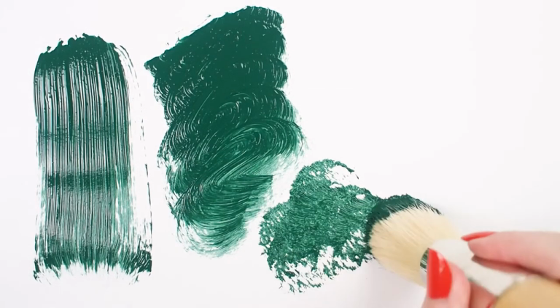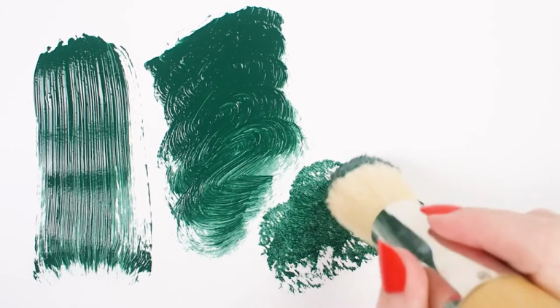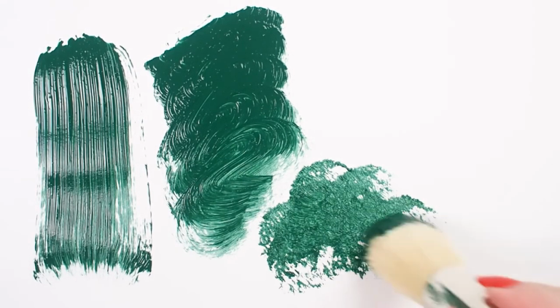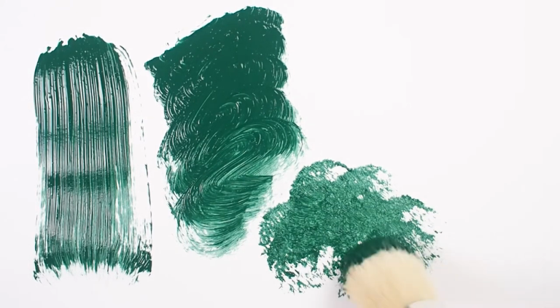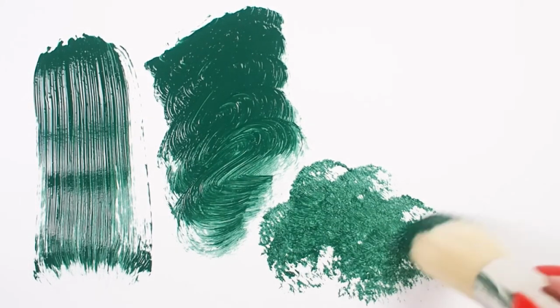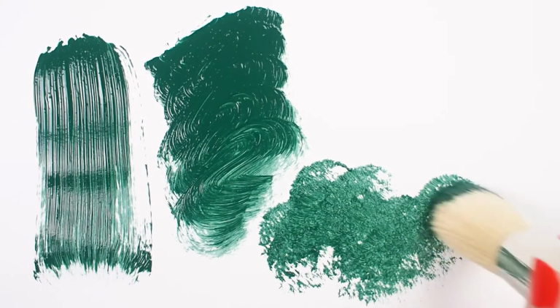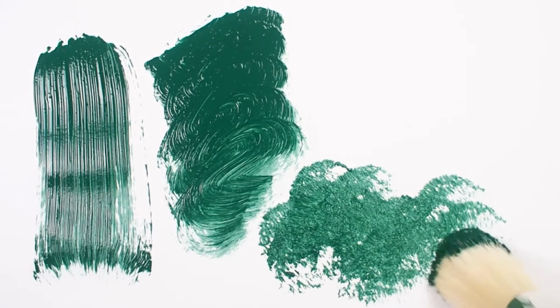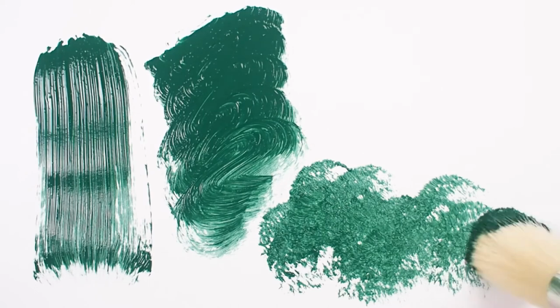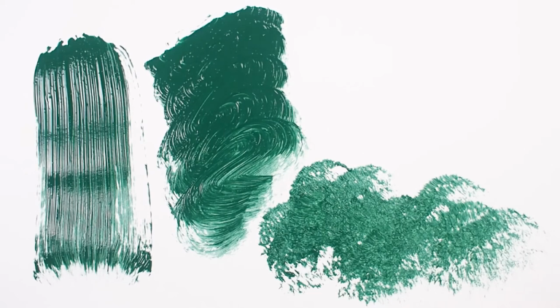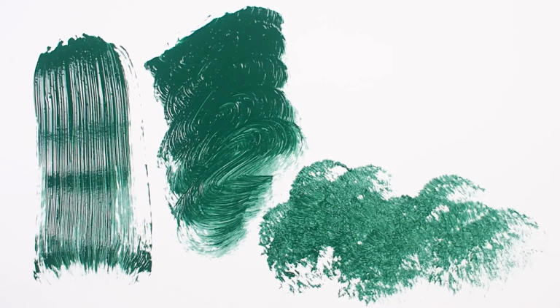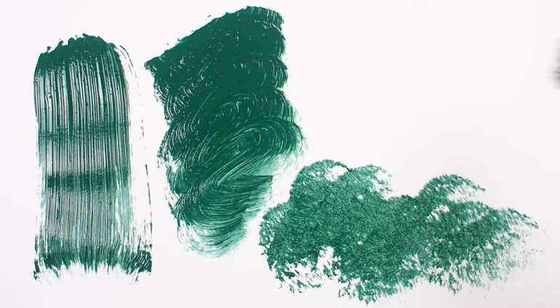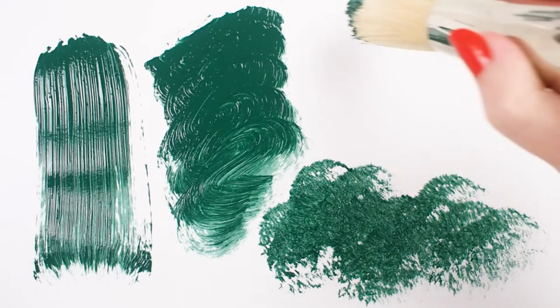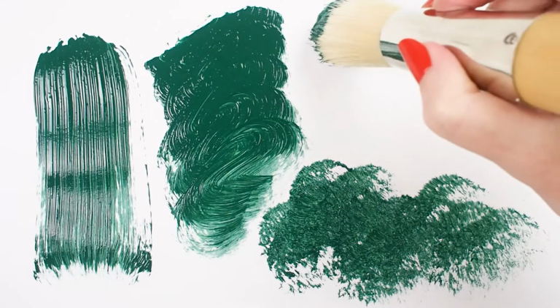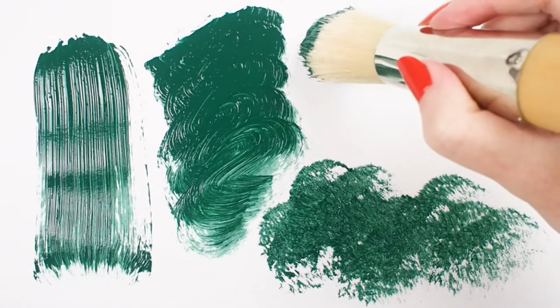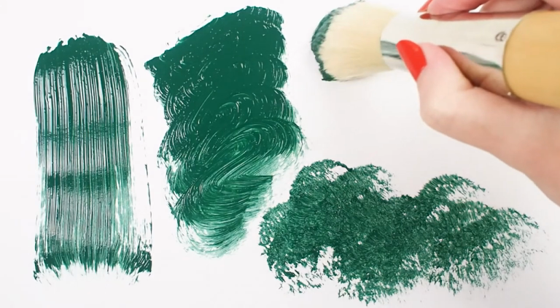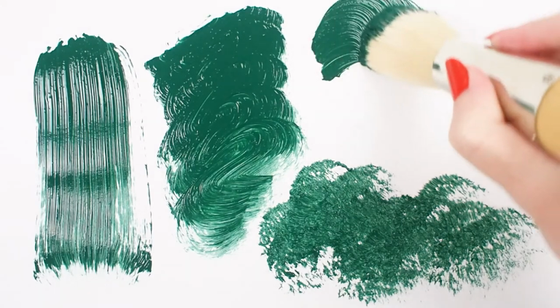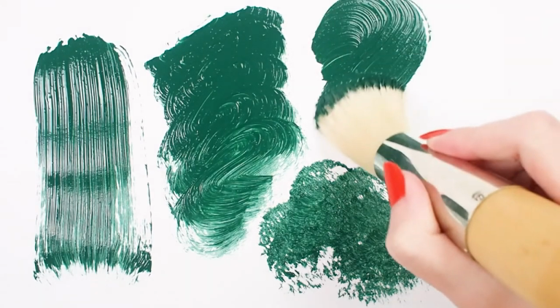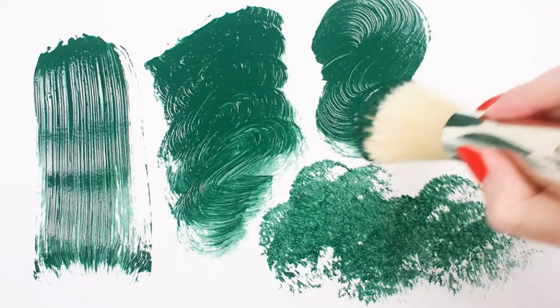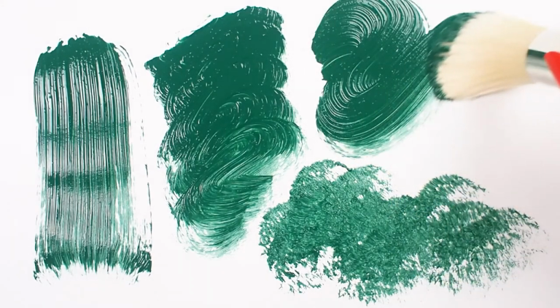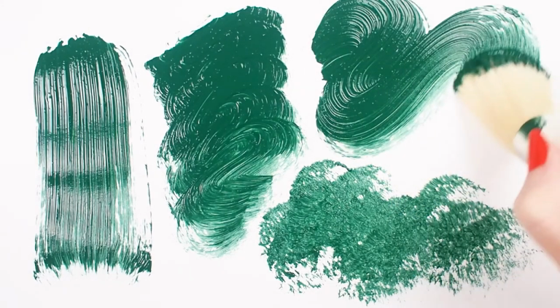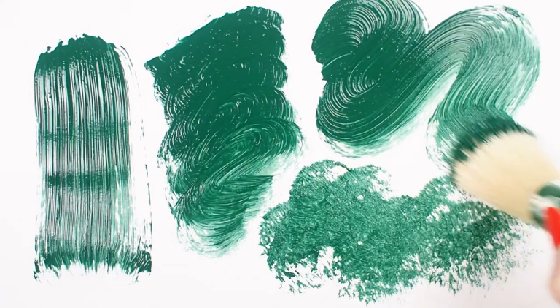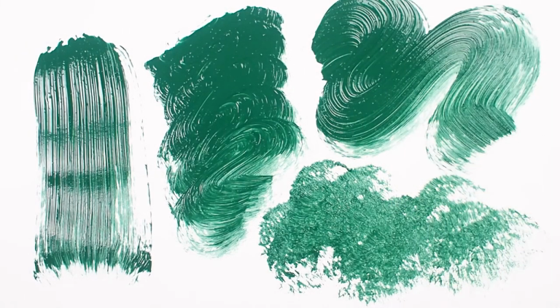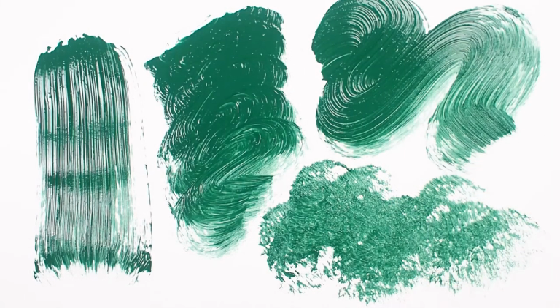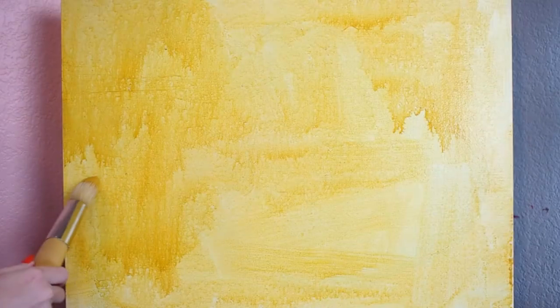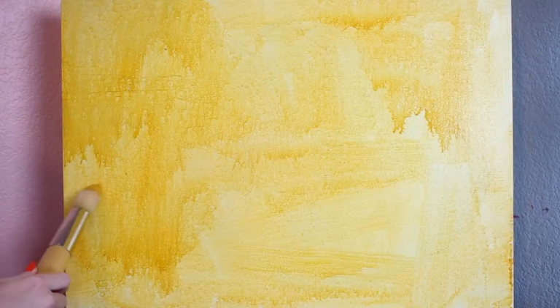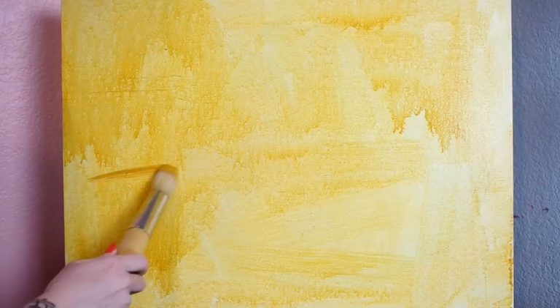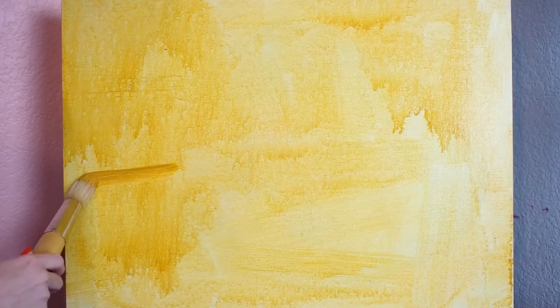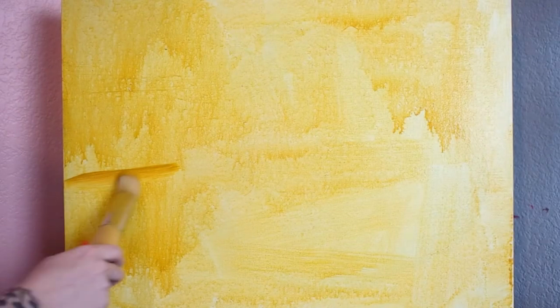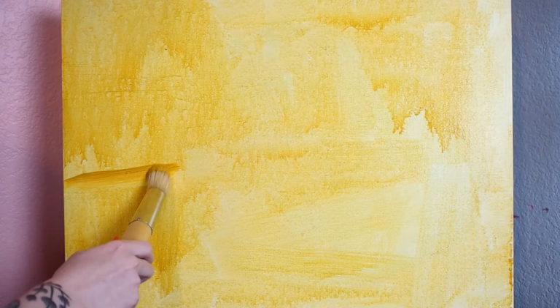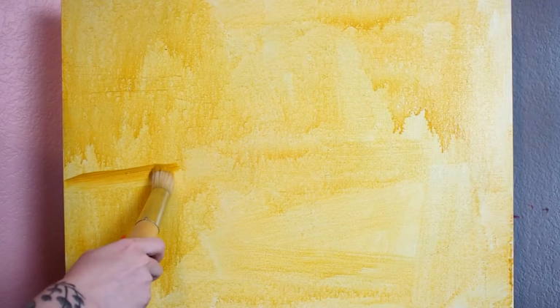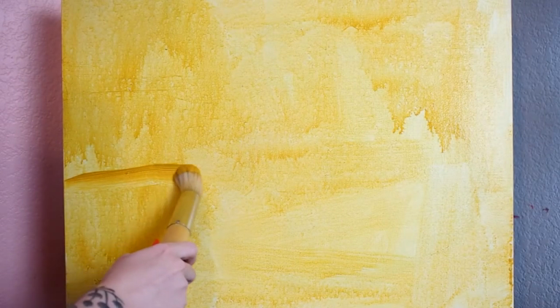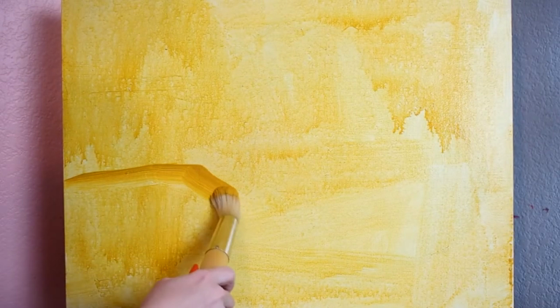The round has a dome-shaped head and is good for contours, lines, strokes, and coverage. Perfect for artists who are working on large canvases, murals, or furniture.